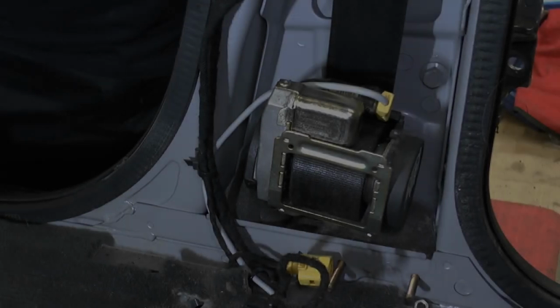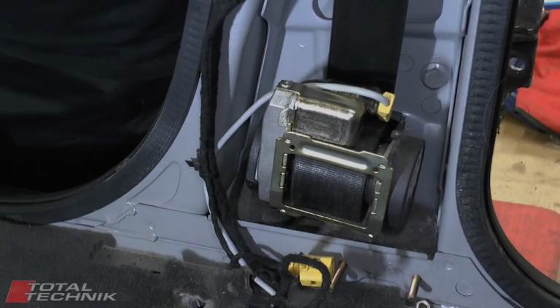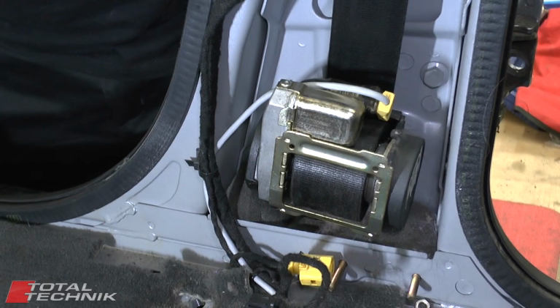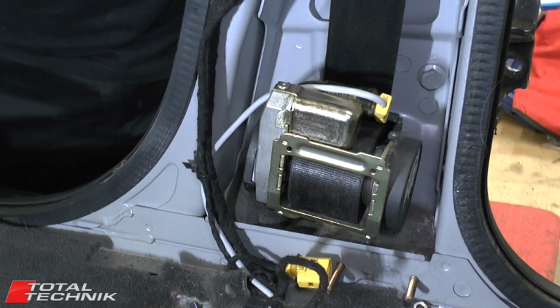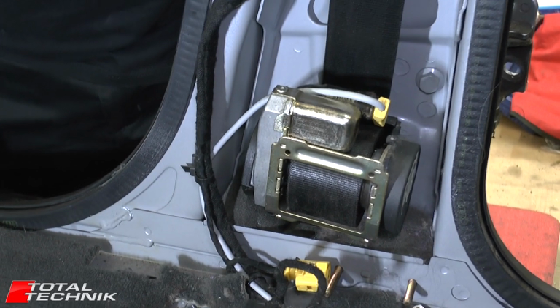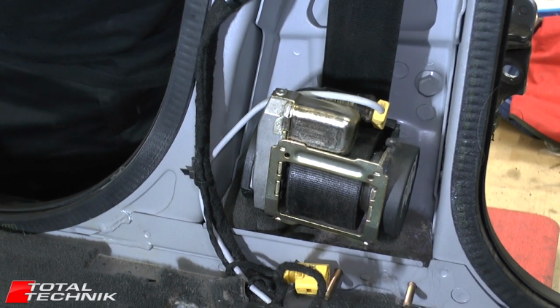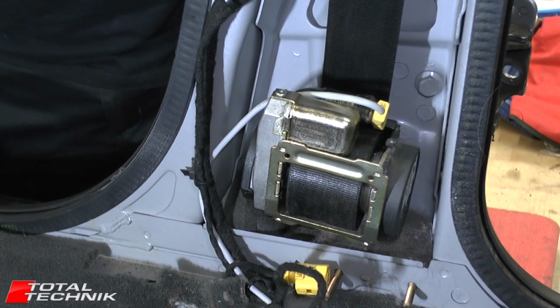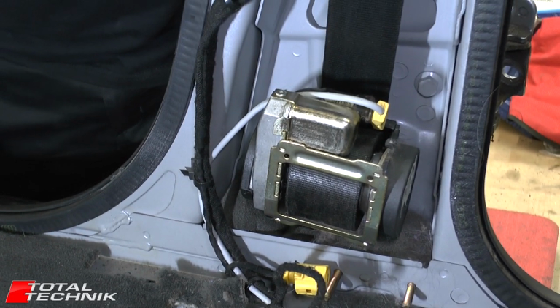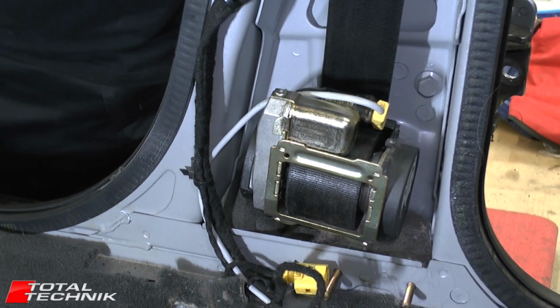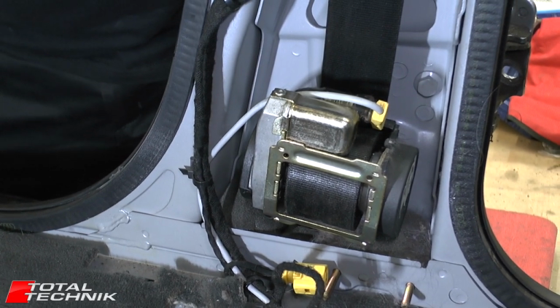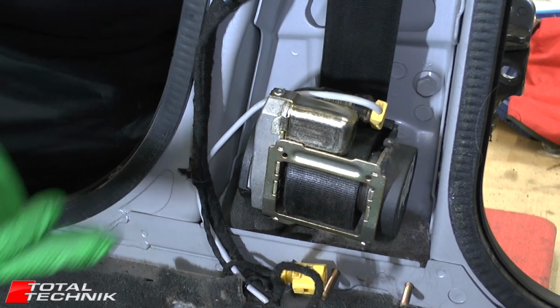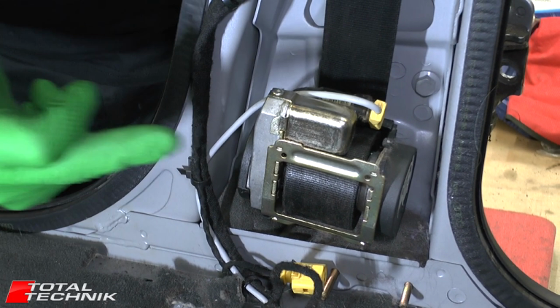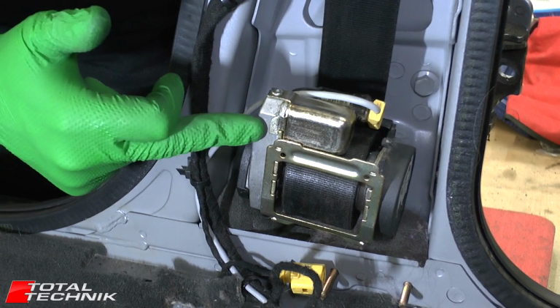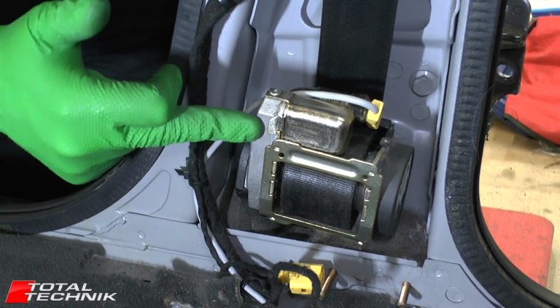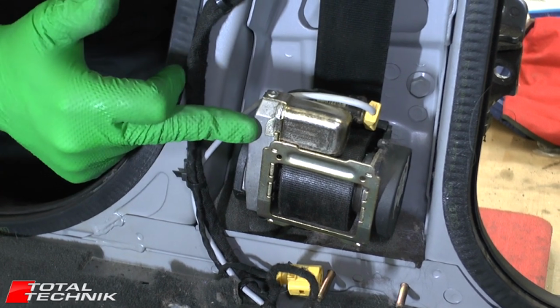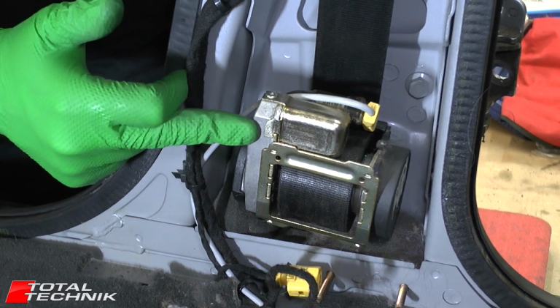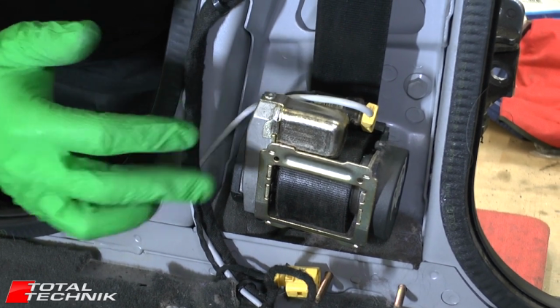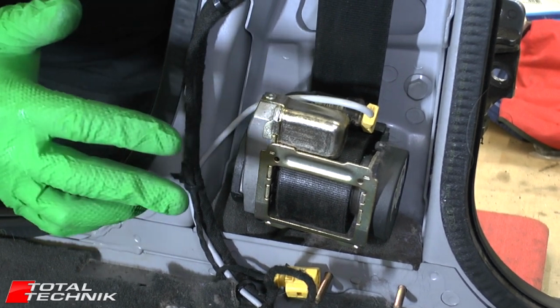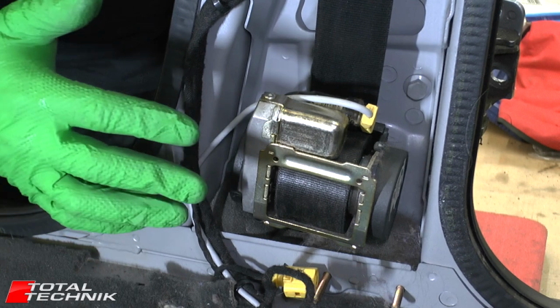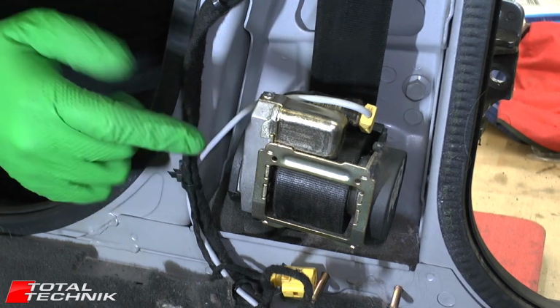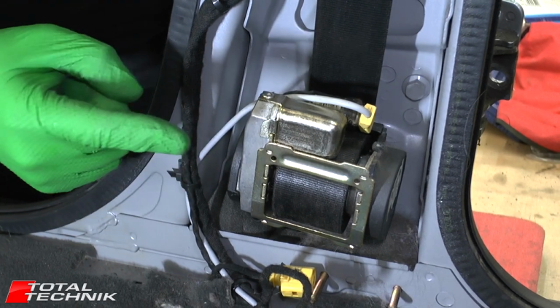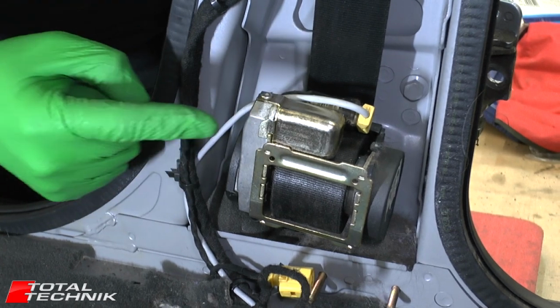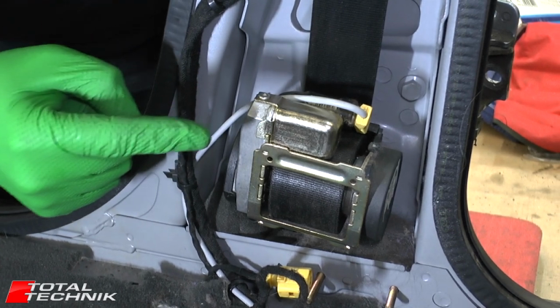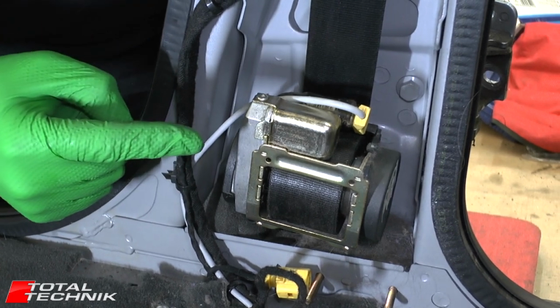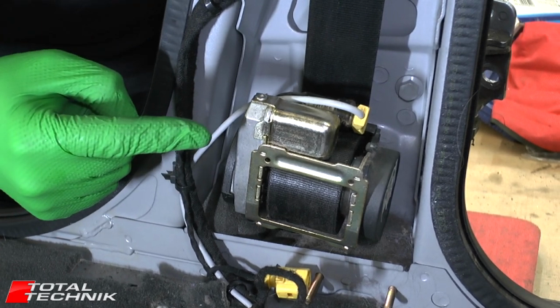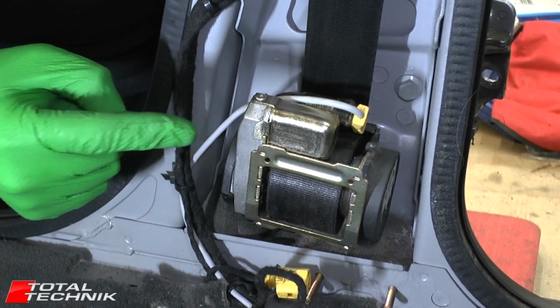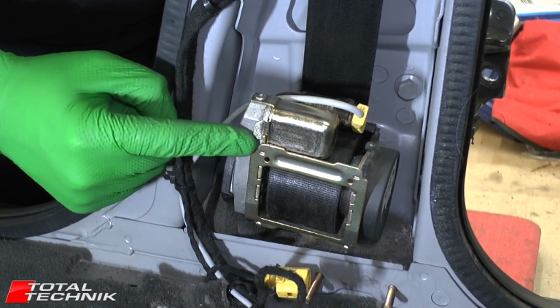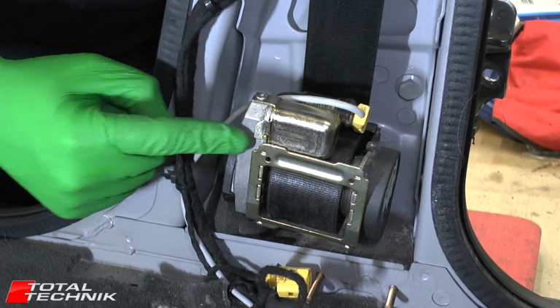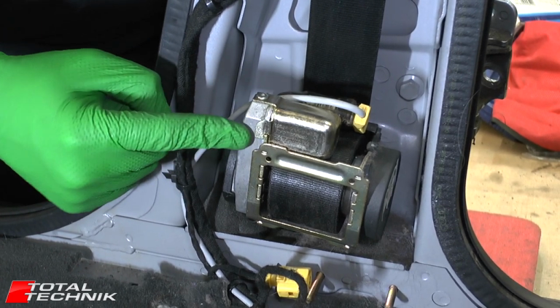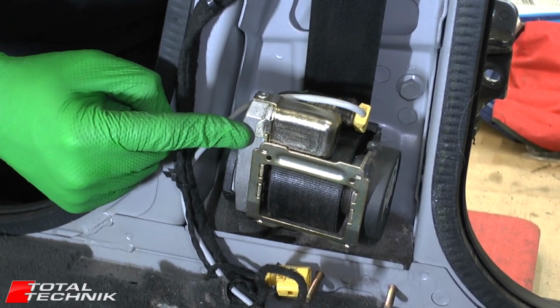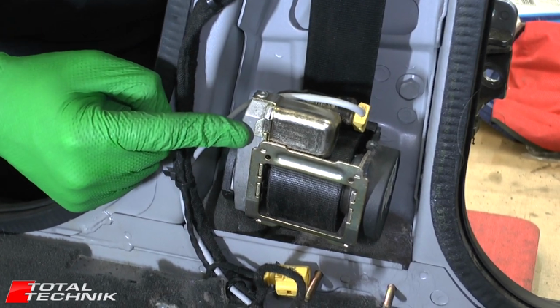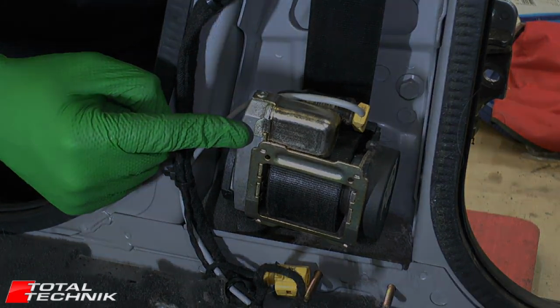Hi guys and welcome to the official trailer for our front seat belt removal video. This is for the Audi A6, S6 and RS6 for the C5 platform.